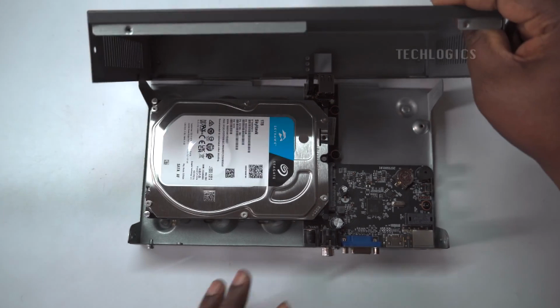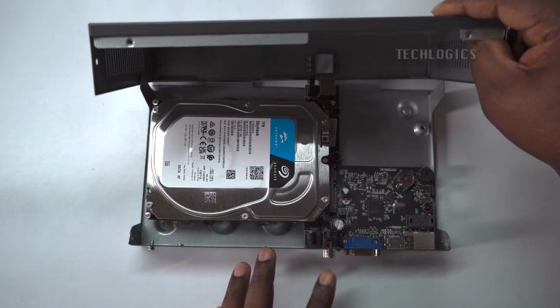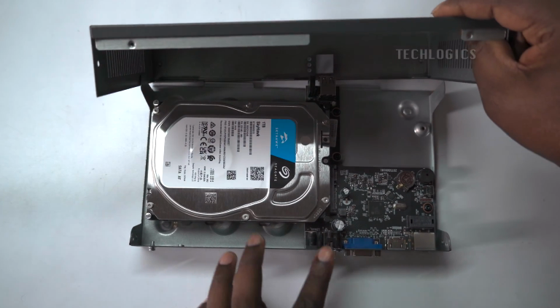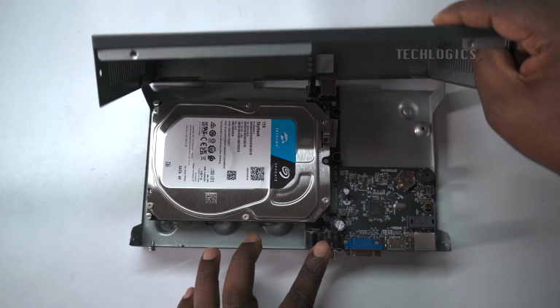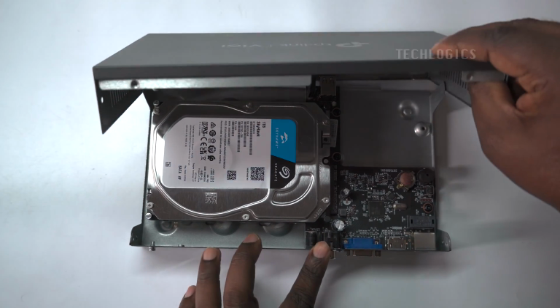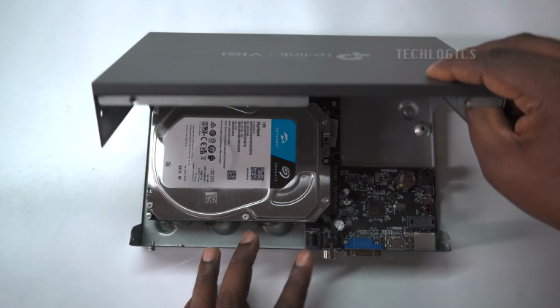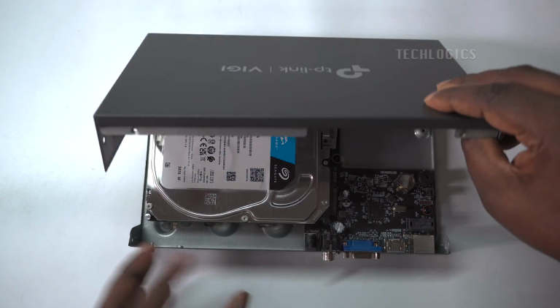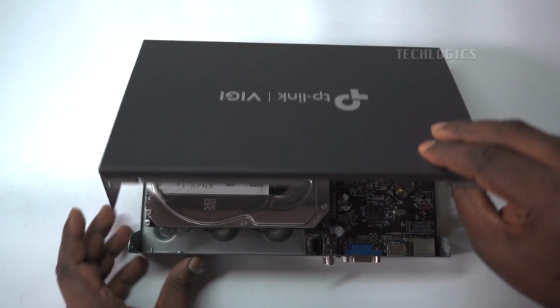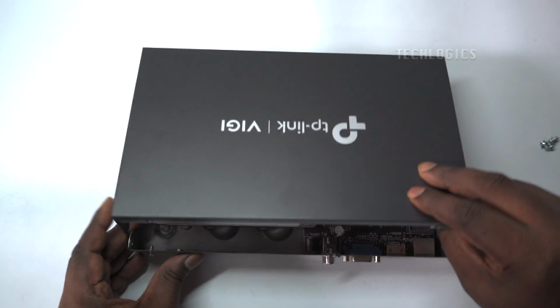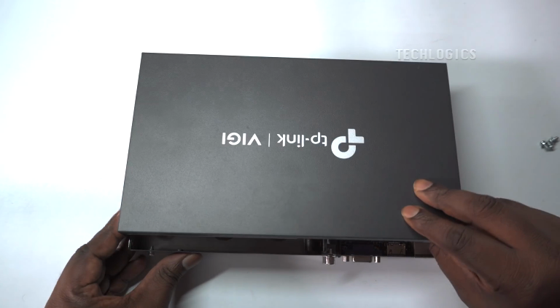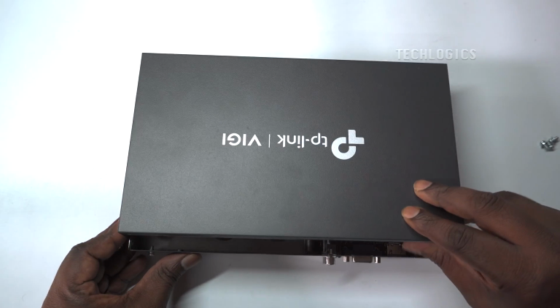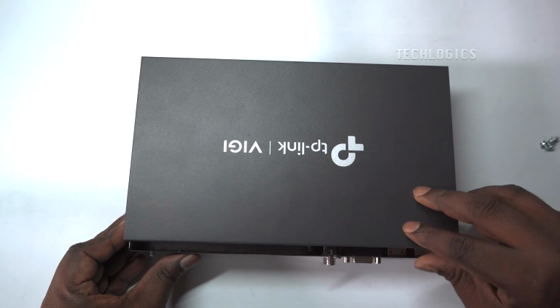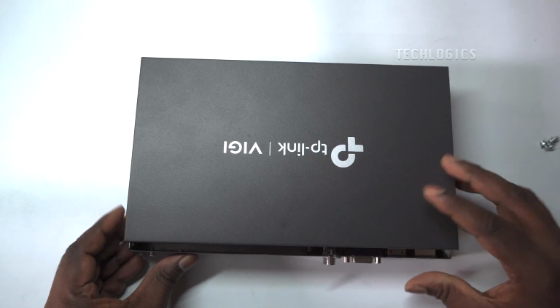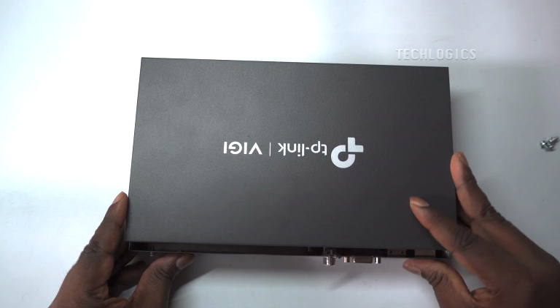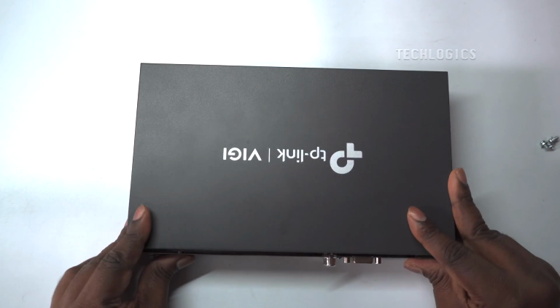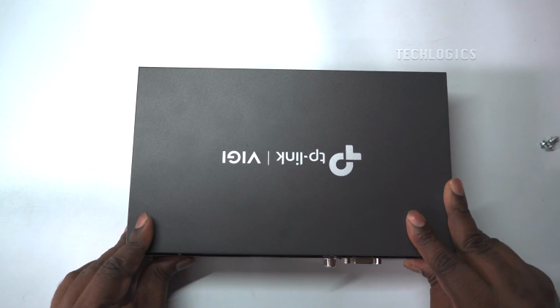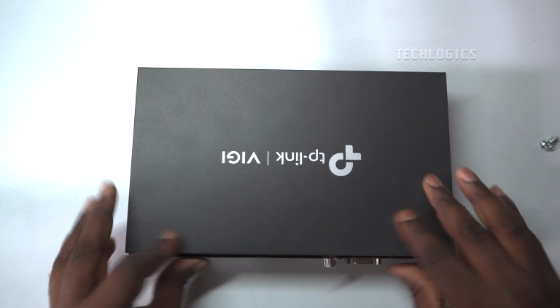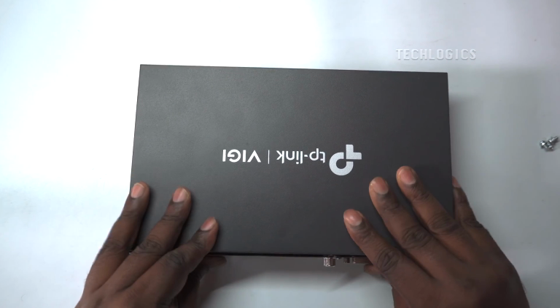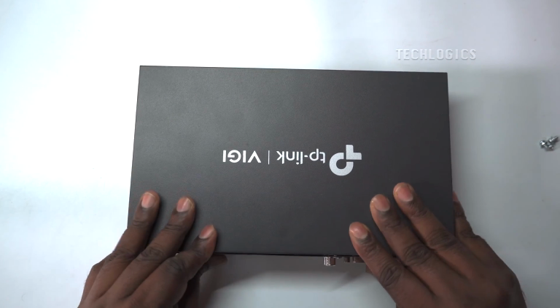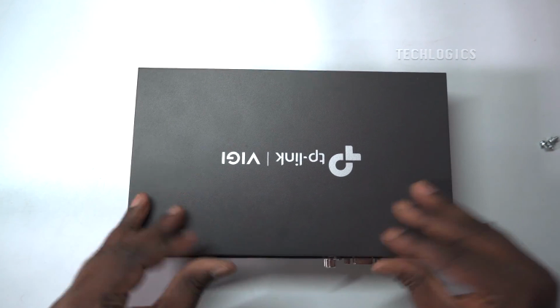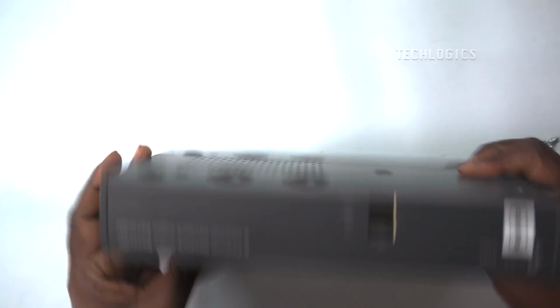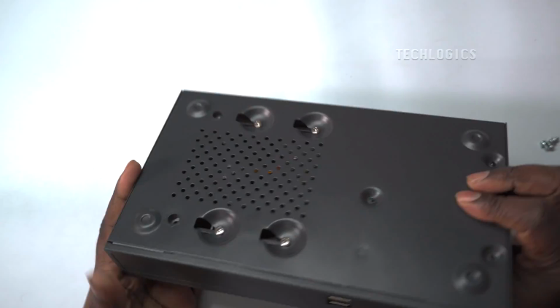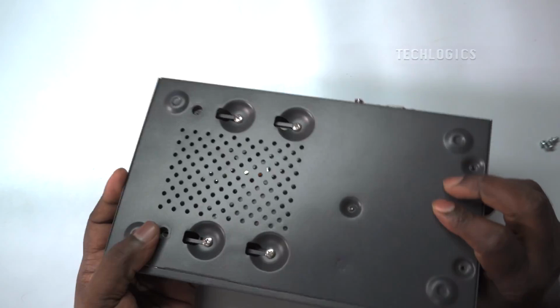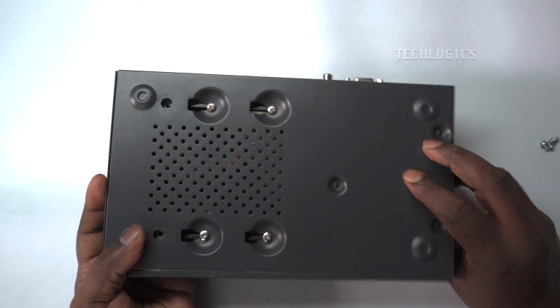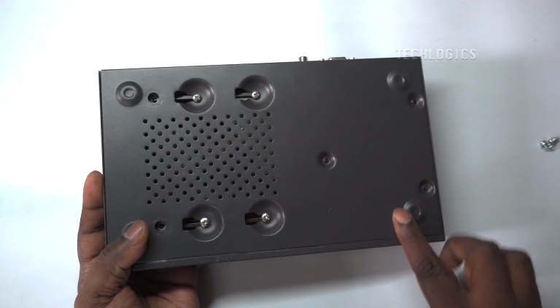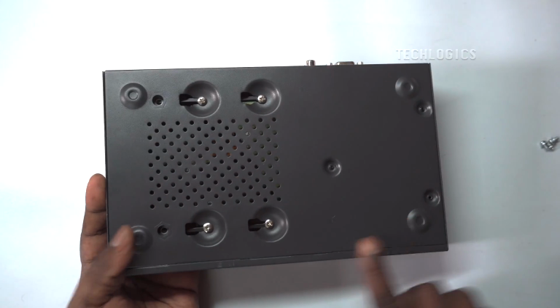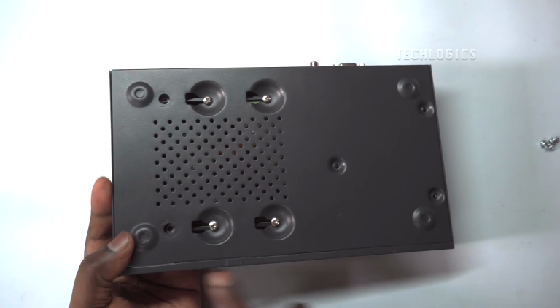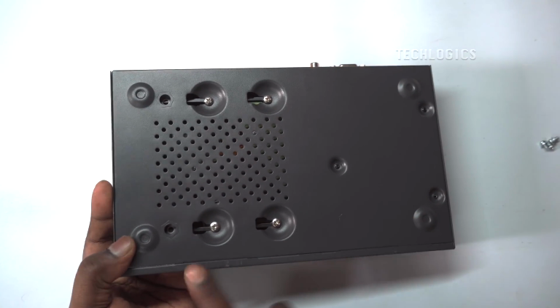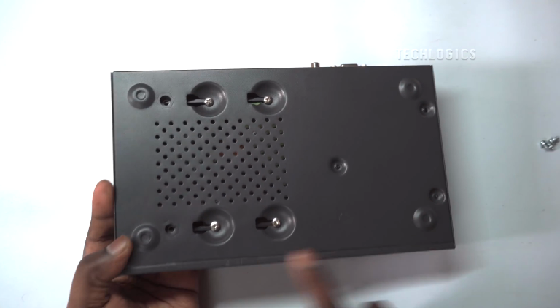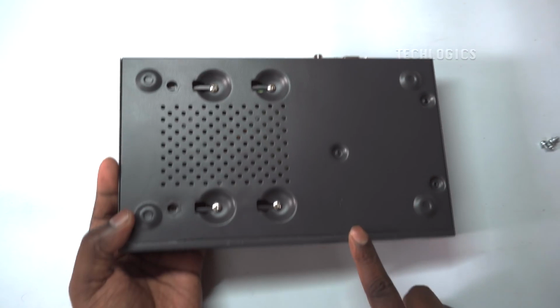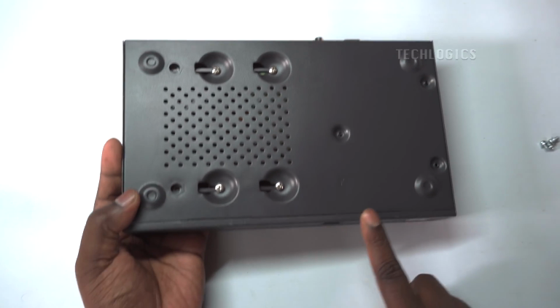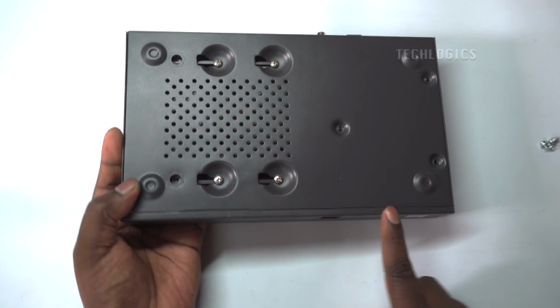Reattach the cover and secure it with the screws that were removed earlier. Note: confirm that the cover is properly attached on all sides to the main panel.